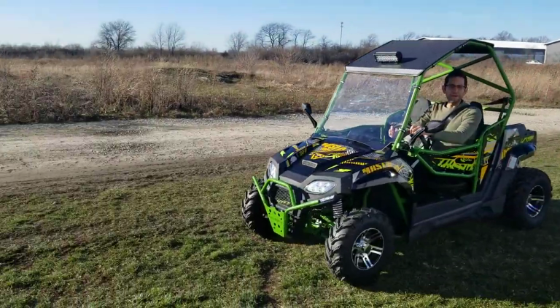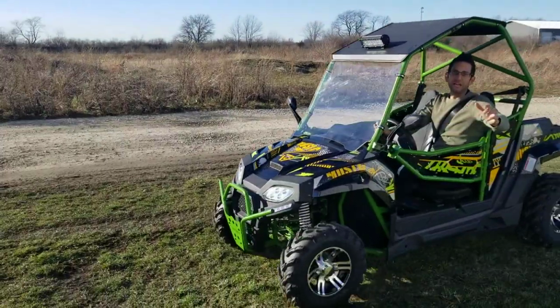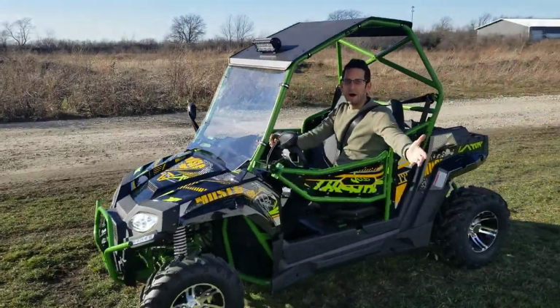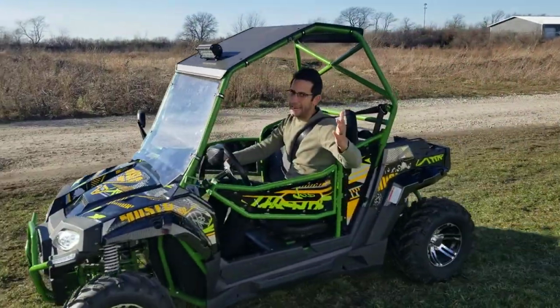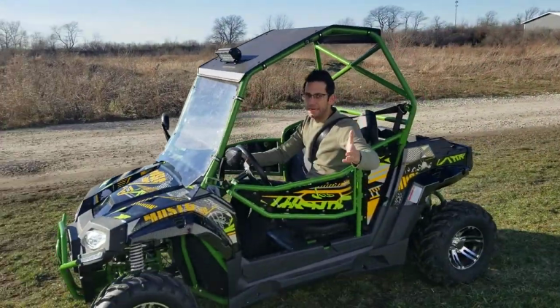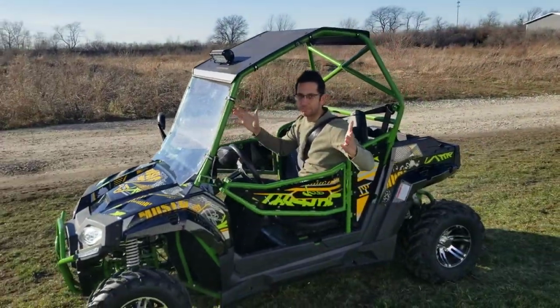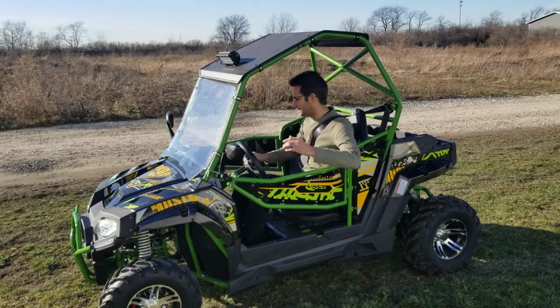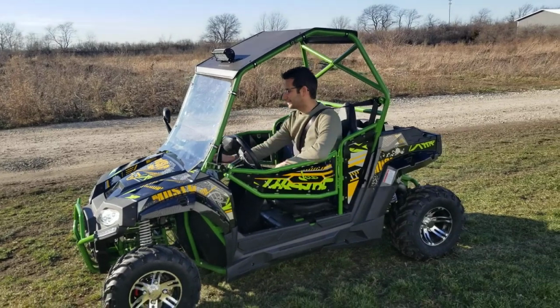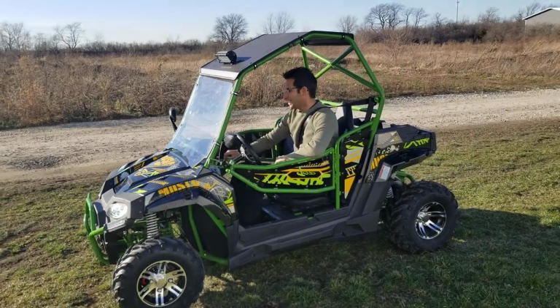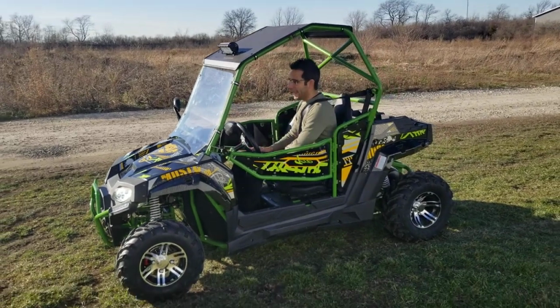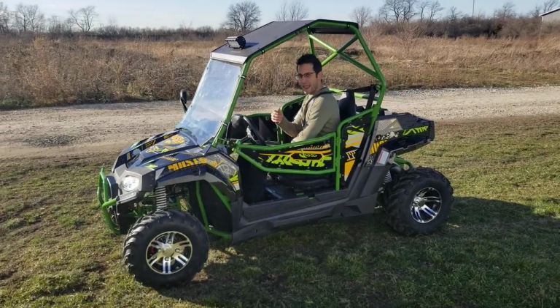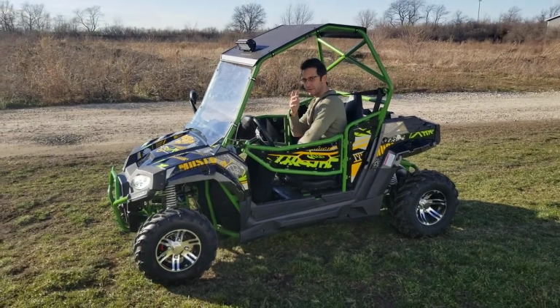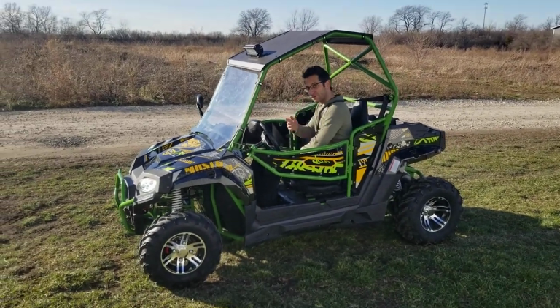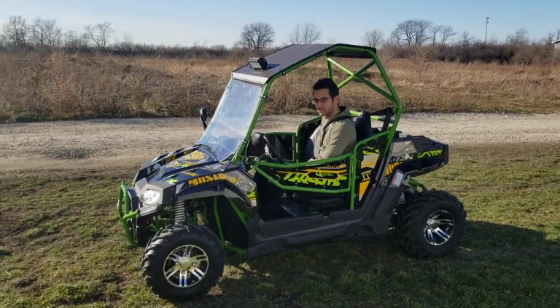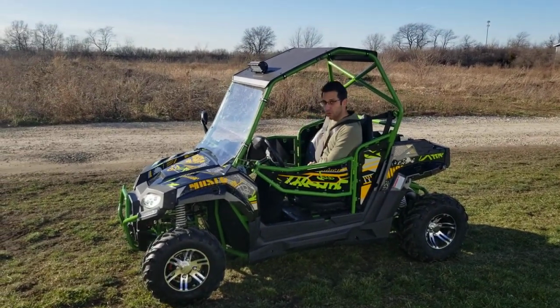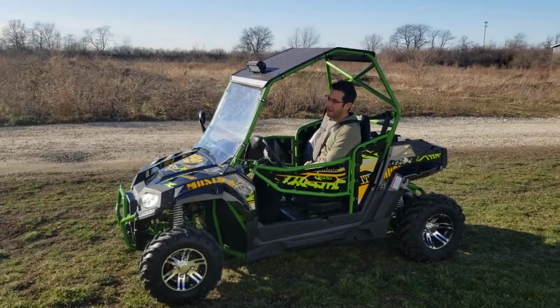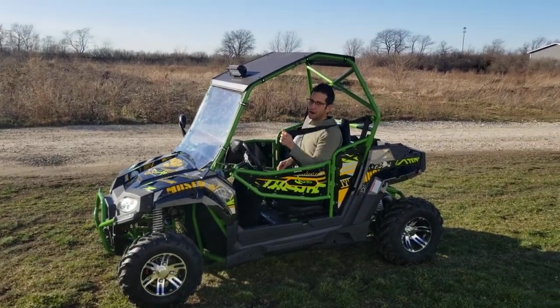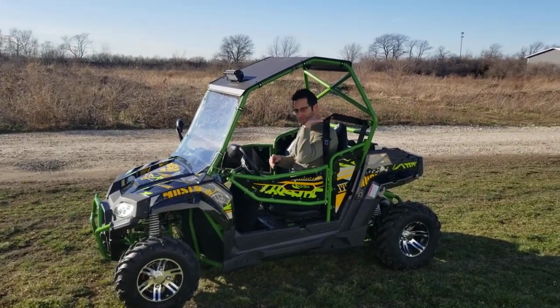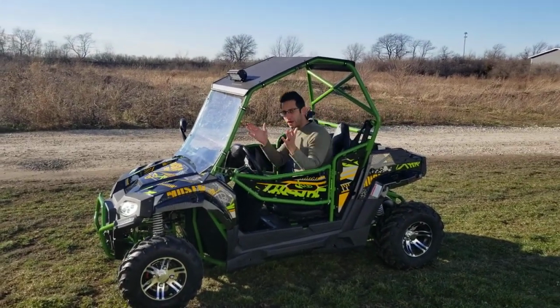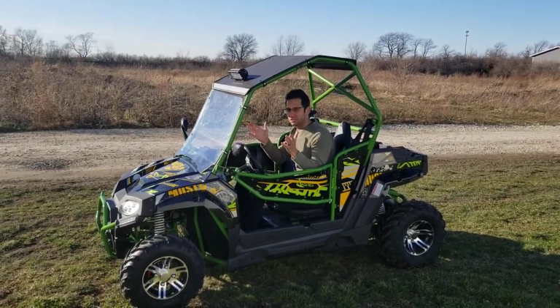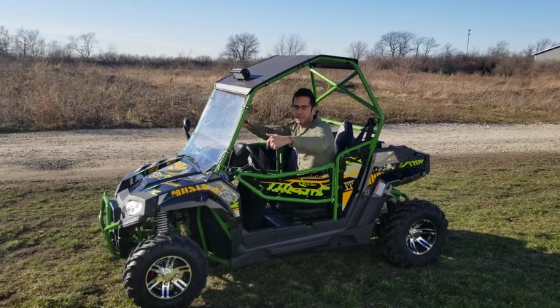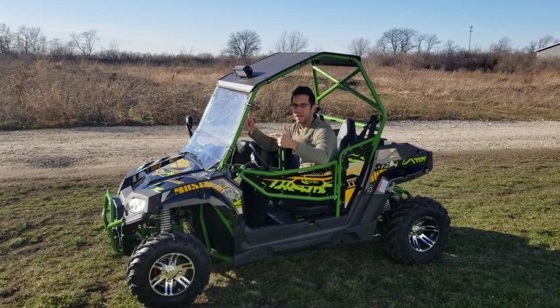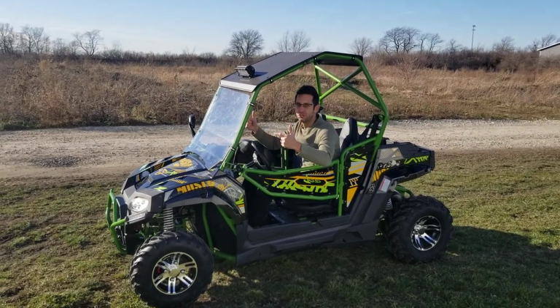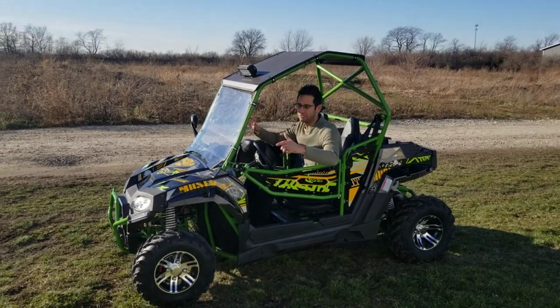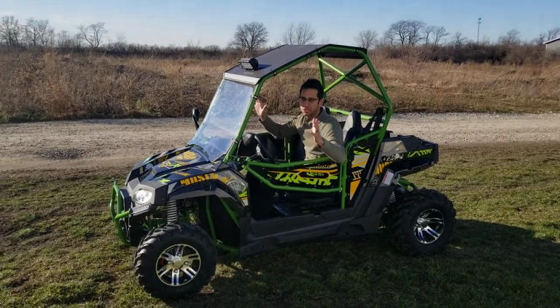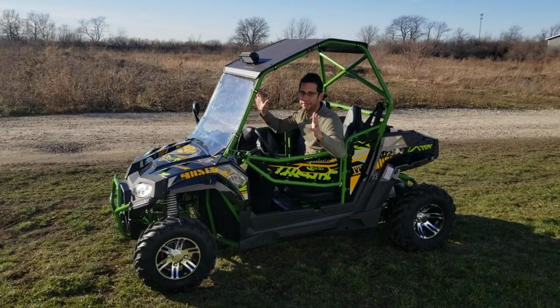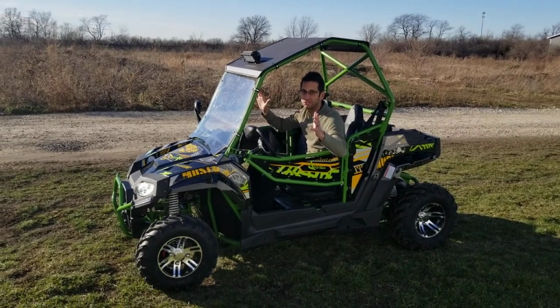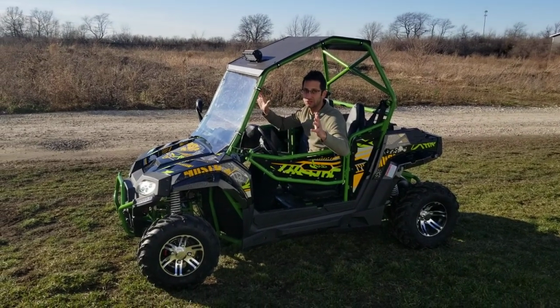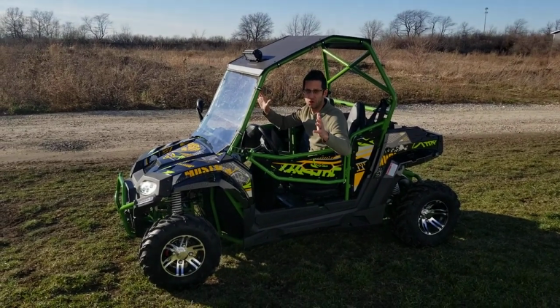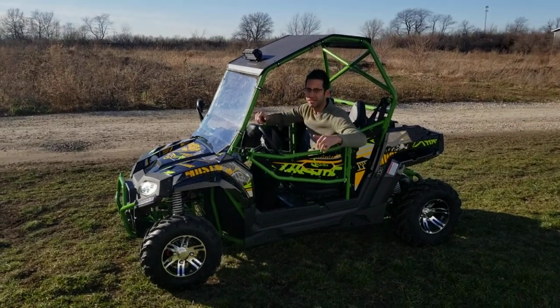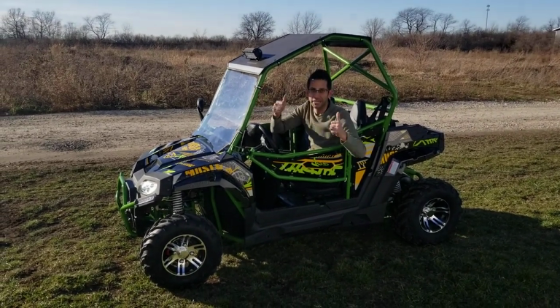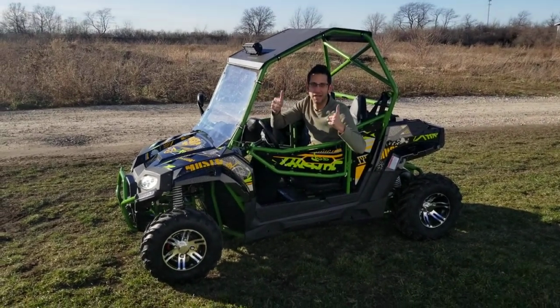Great machine for the money — you can't beat it for the price. We have them in a few different colors. So if you and the family are looking for a great UTV, the Avenger 250 — go ahead and grab yours now at SaferWholesale.com.